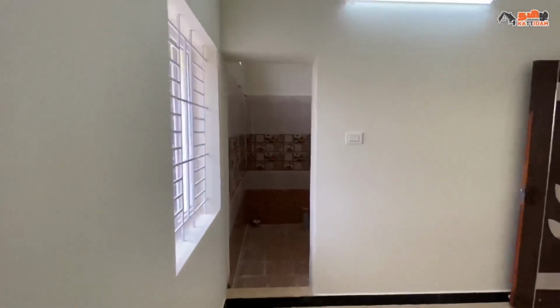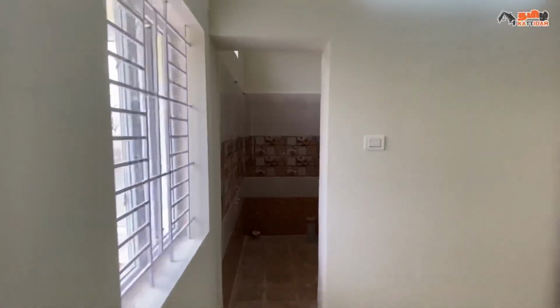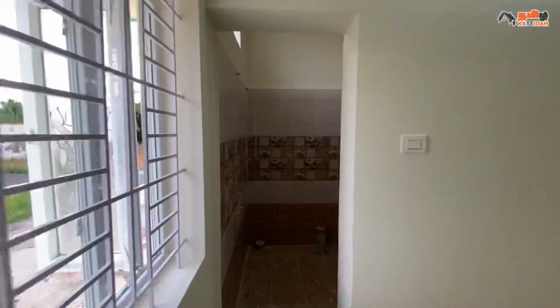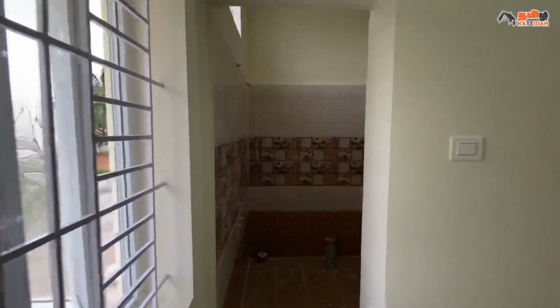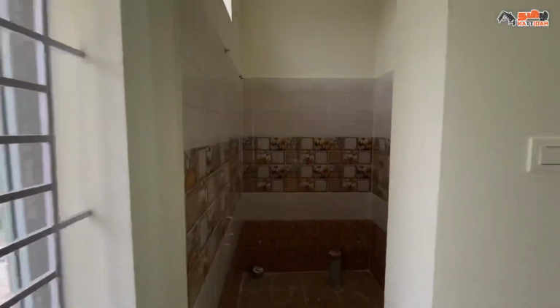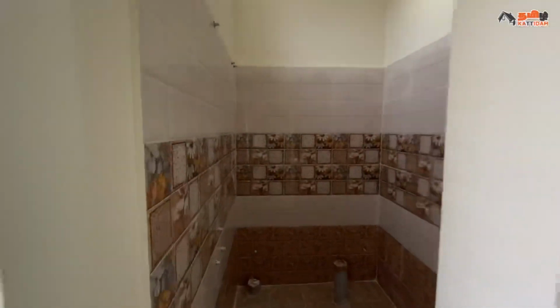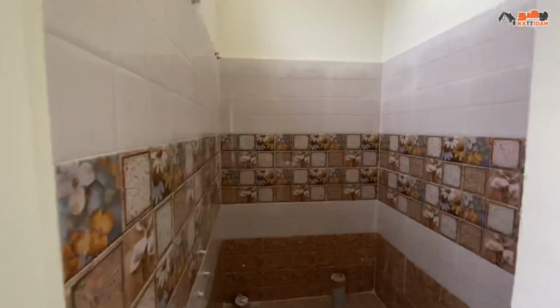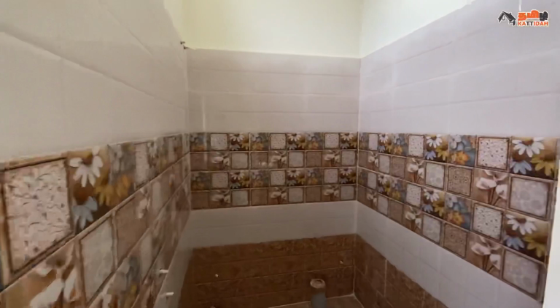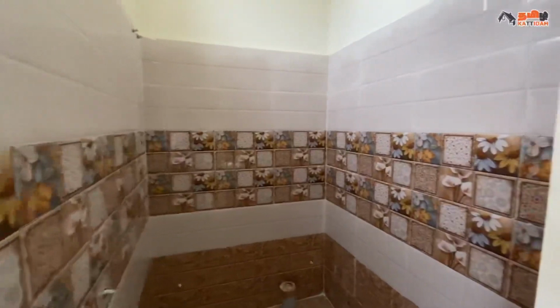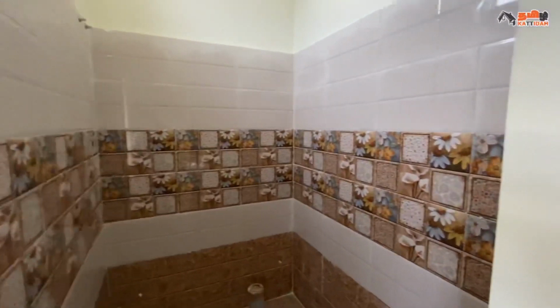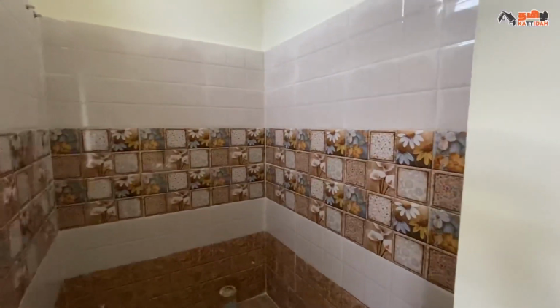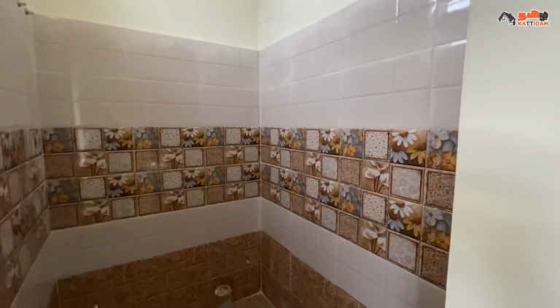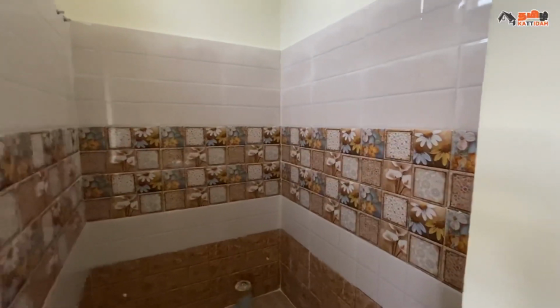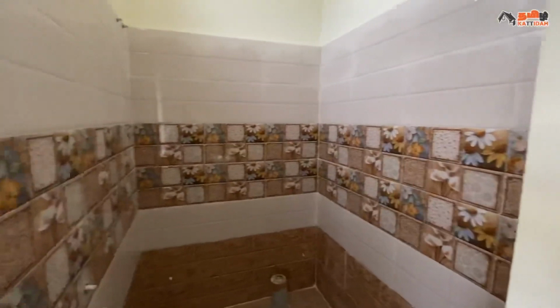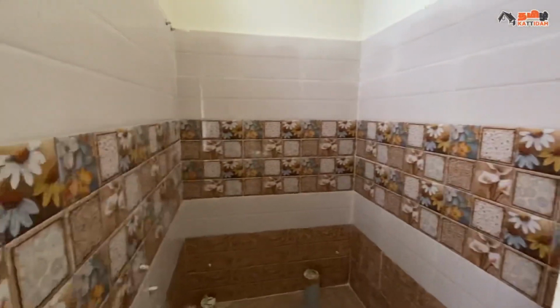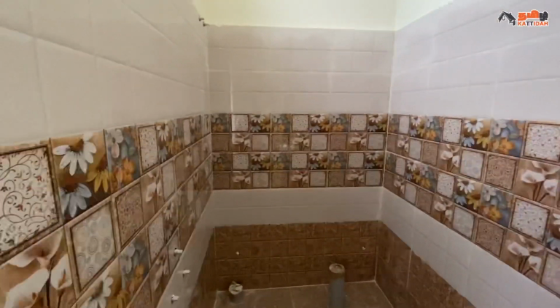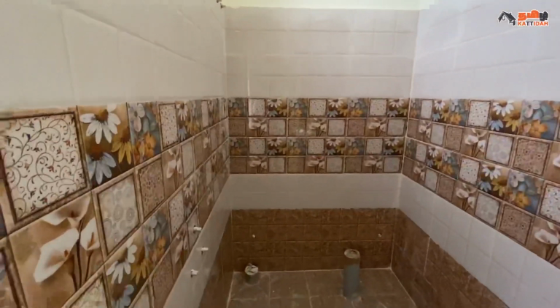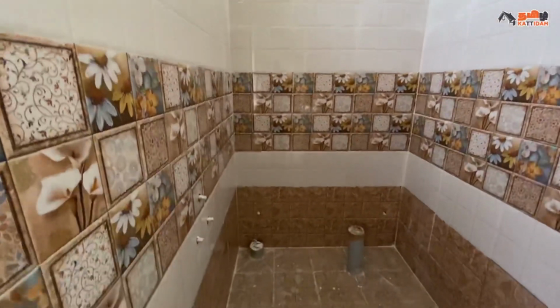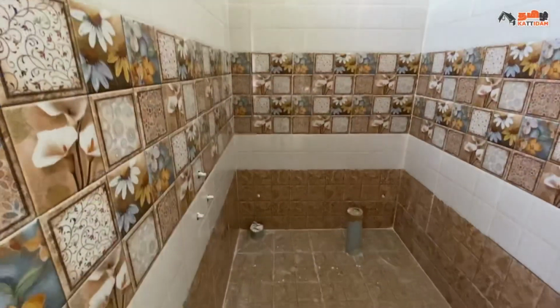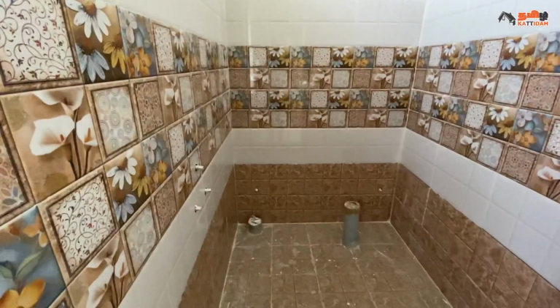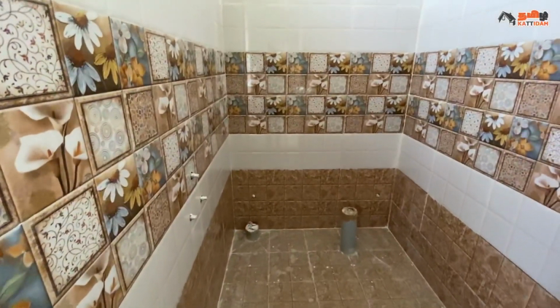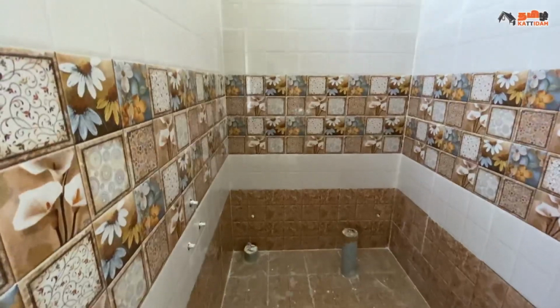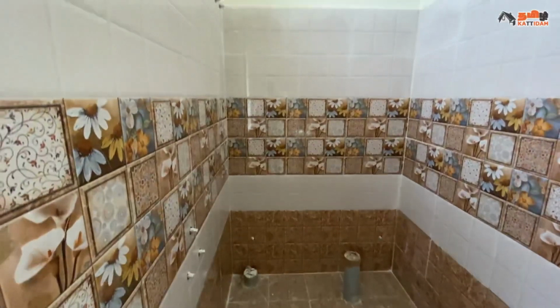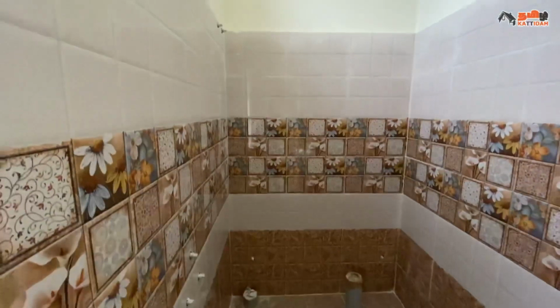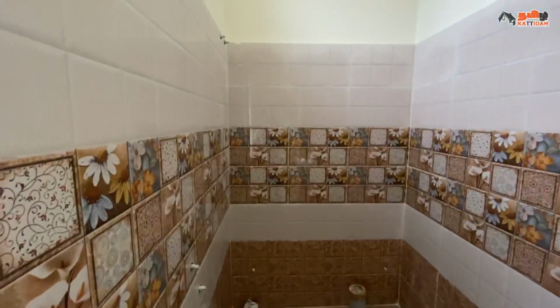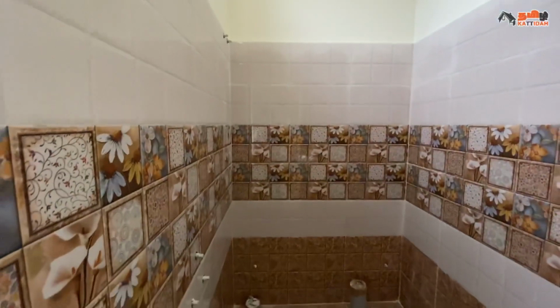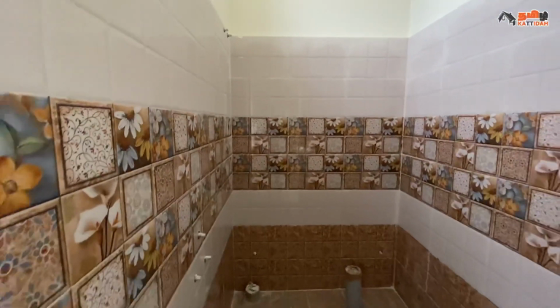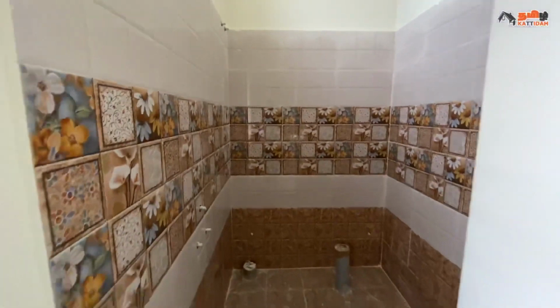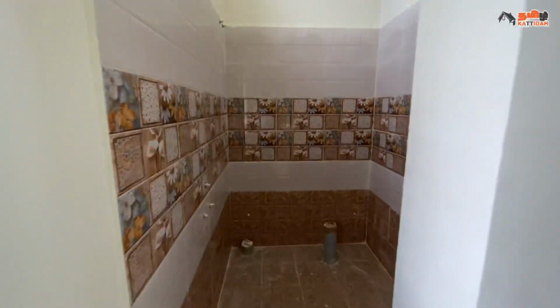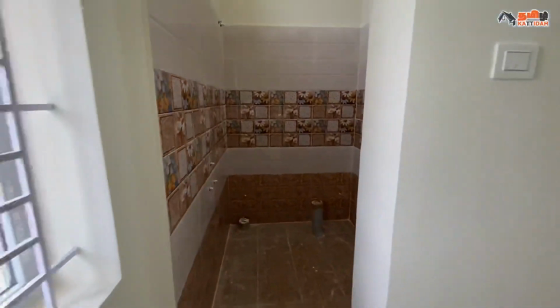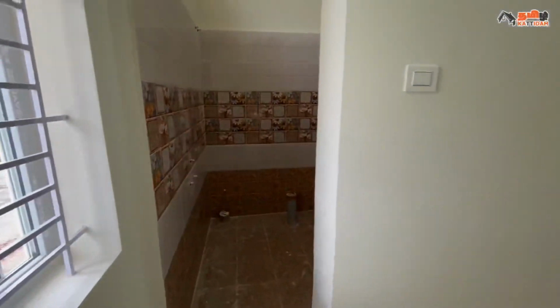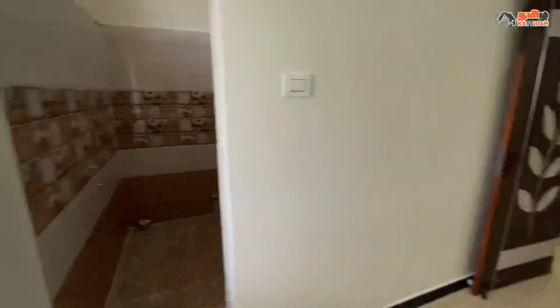Now we are entering the first bedroom. Here is the attached bathroom, size 4x6. Here are the wall tiles and western closet type. Doors and sanitaryware are the customer preference.